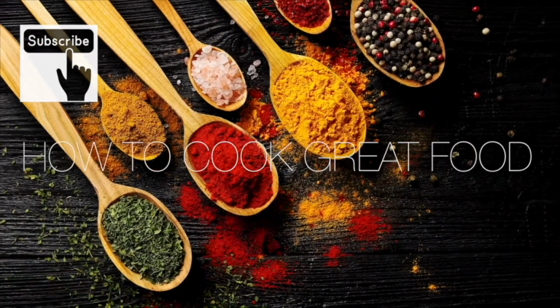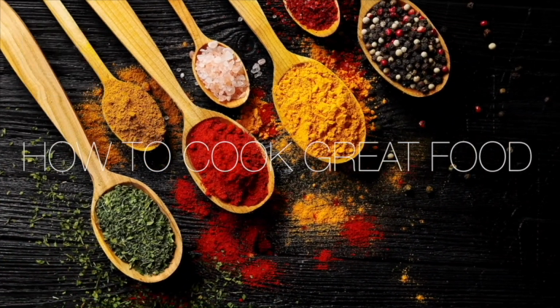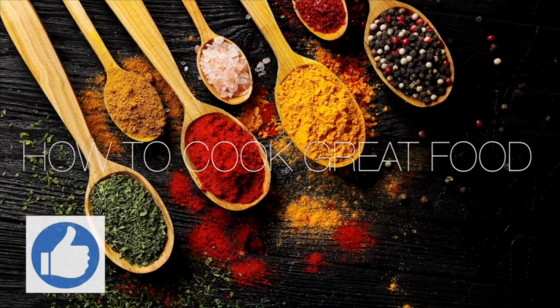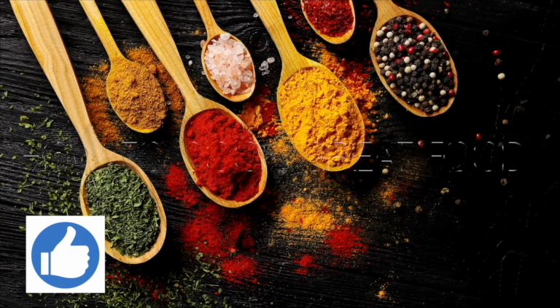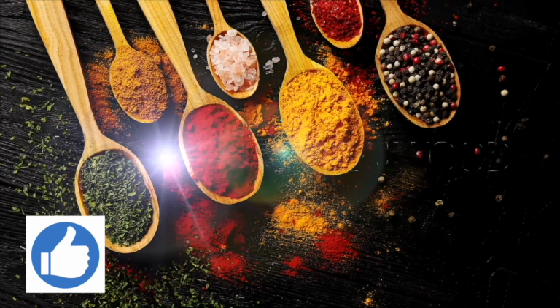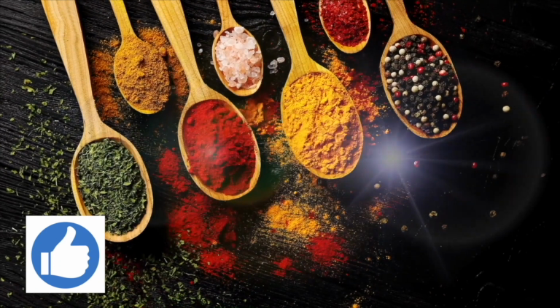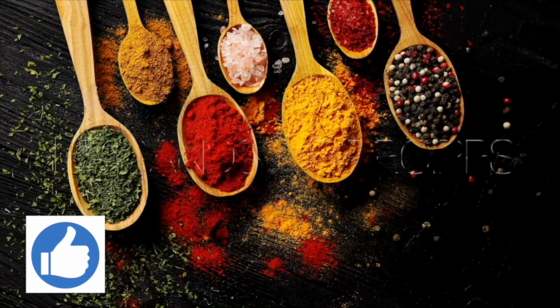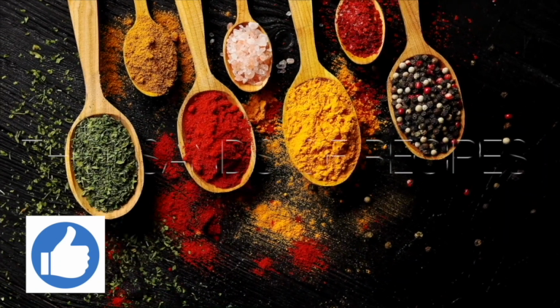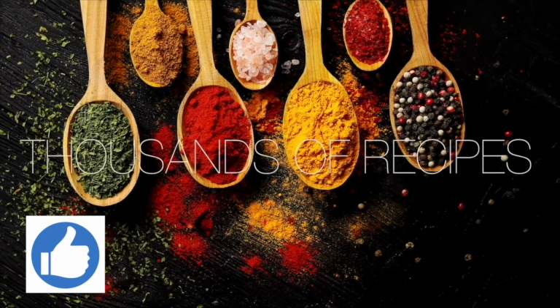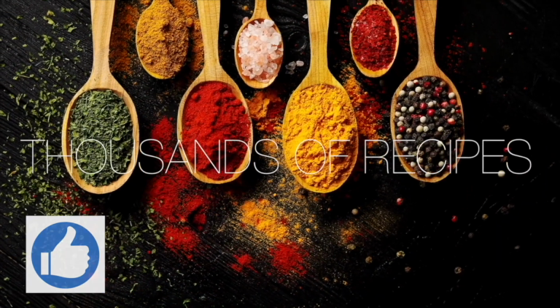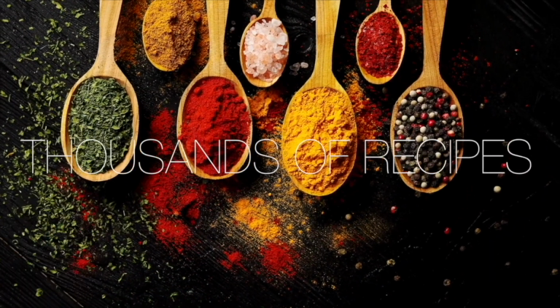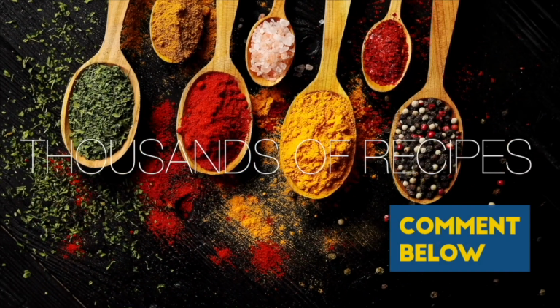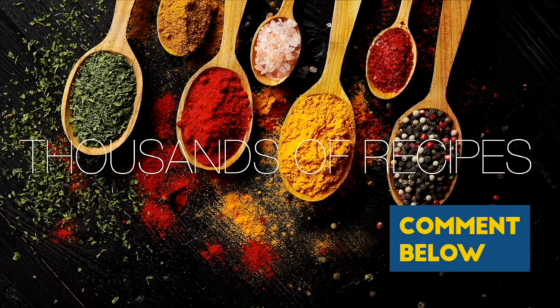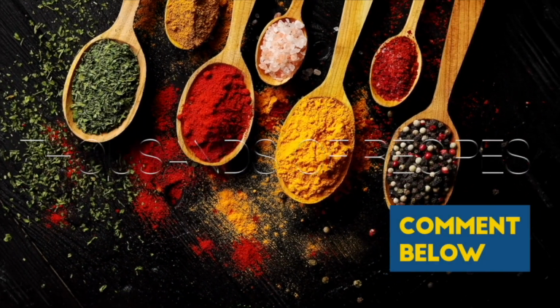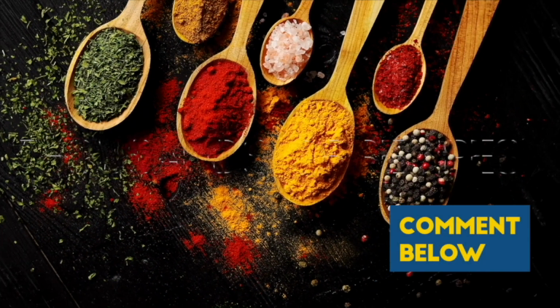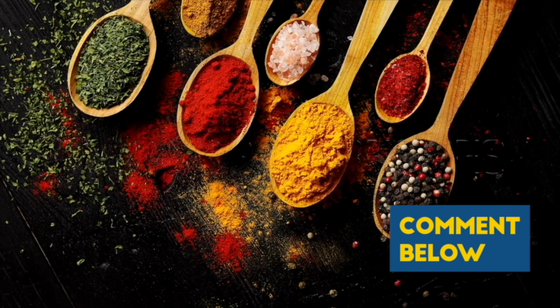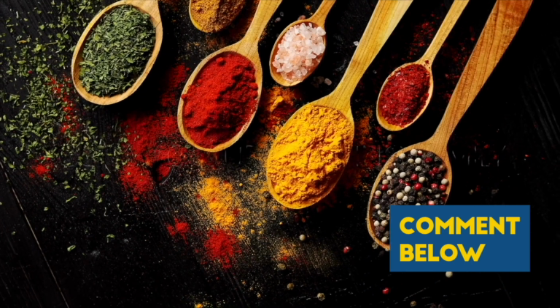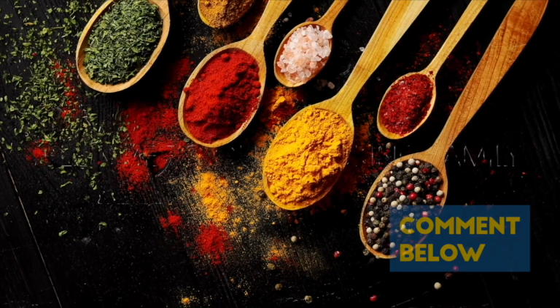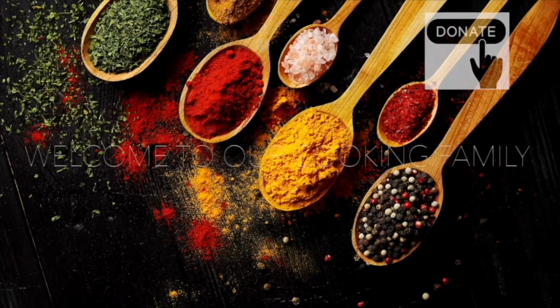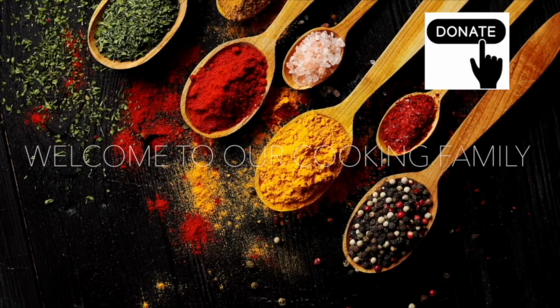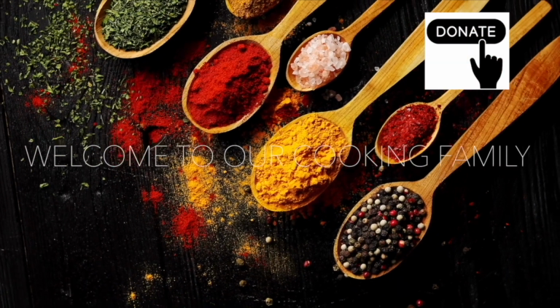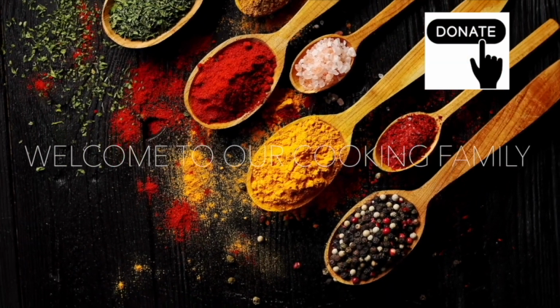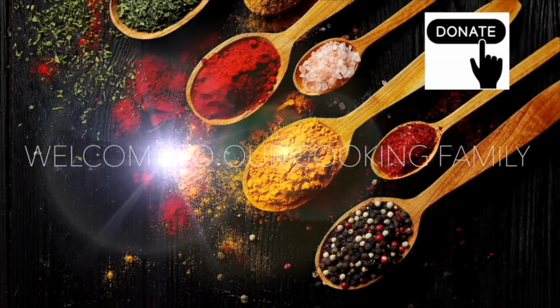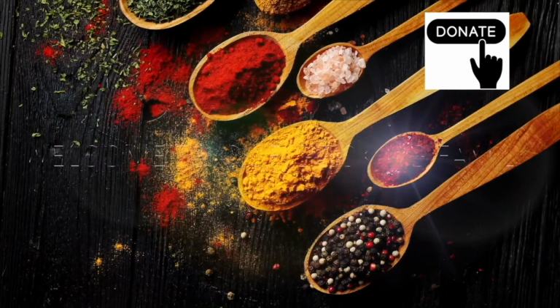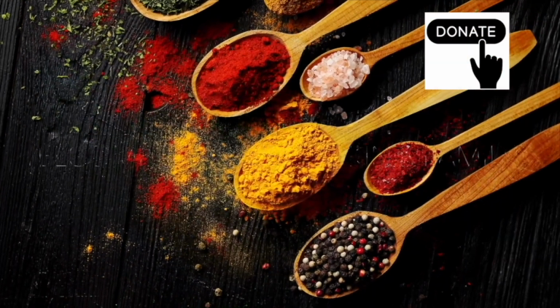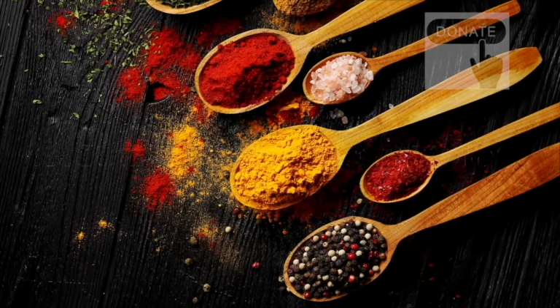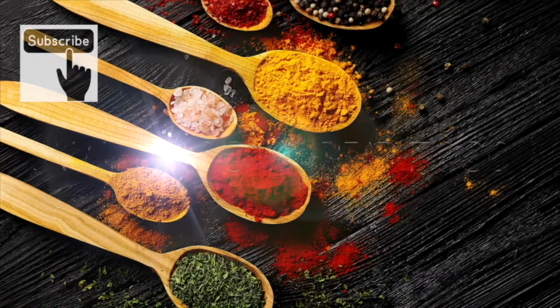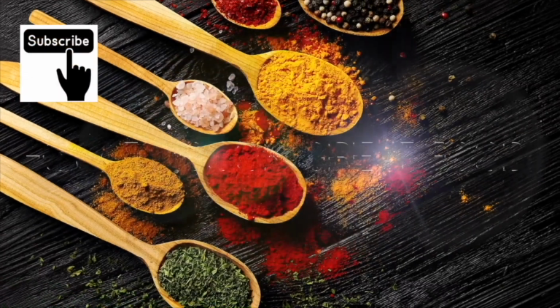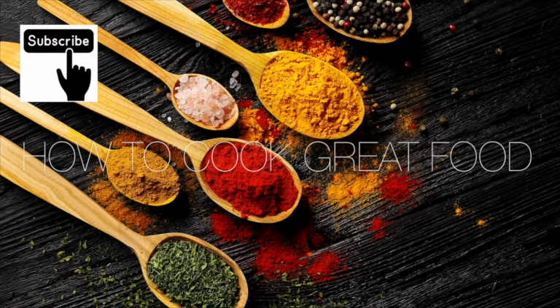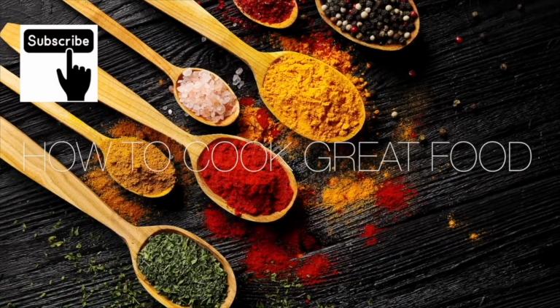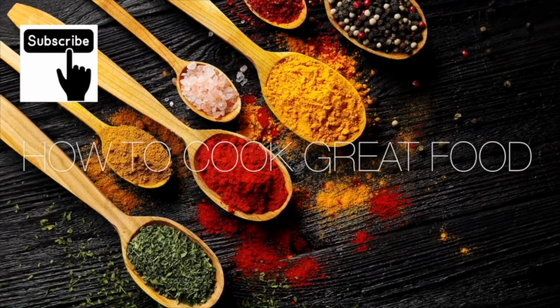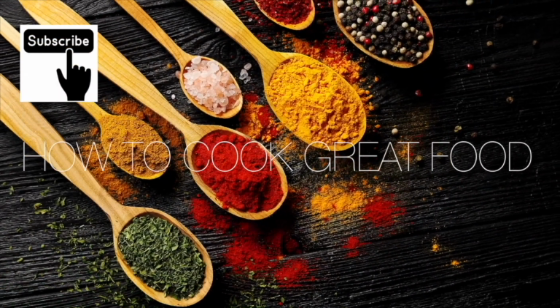Thank you so much for stopping by and making it to the end of the video. If you'd like to donate, there's a Thanks button in most countries — you can give two dollars or up to fifty dollars. I need to buy a new Ferrari, come on, help me out!